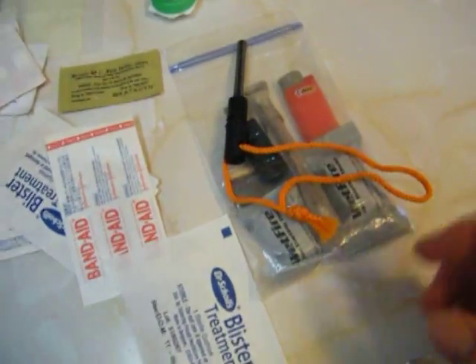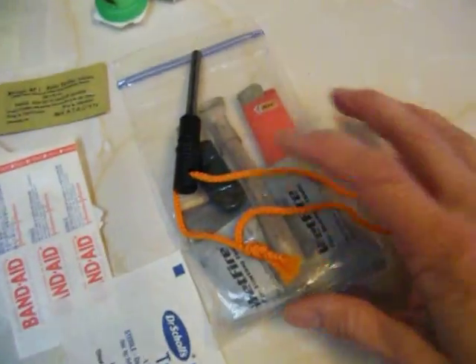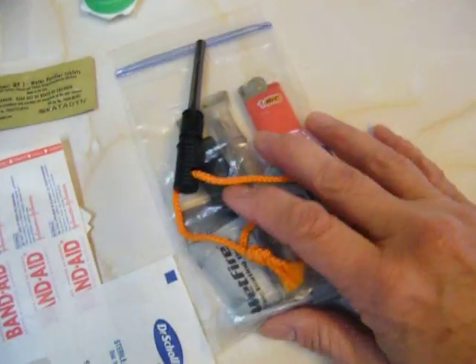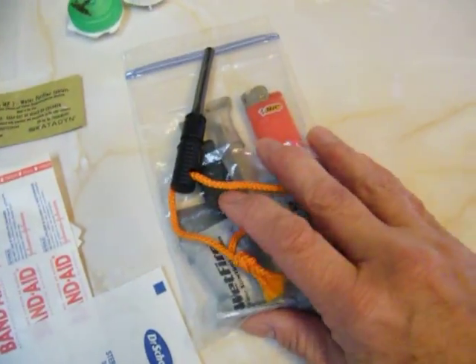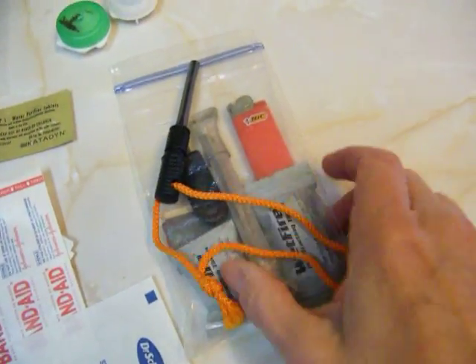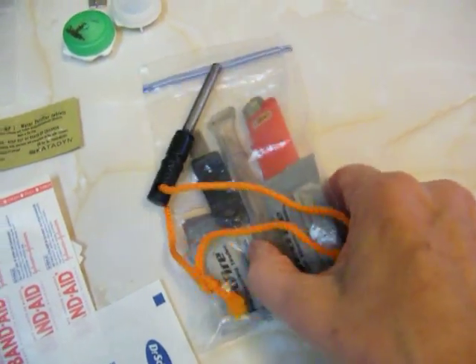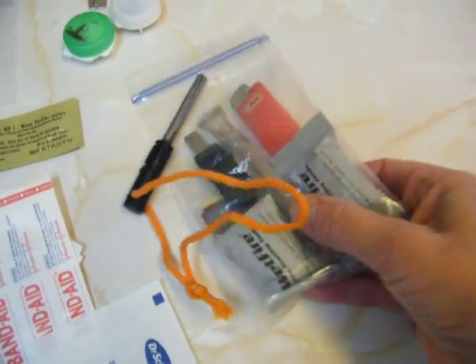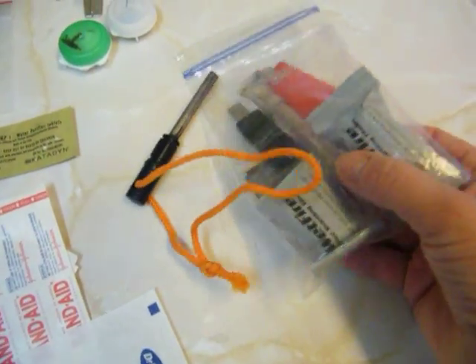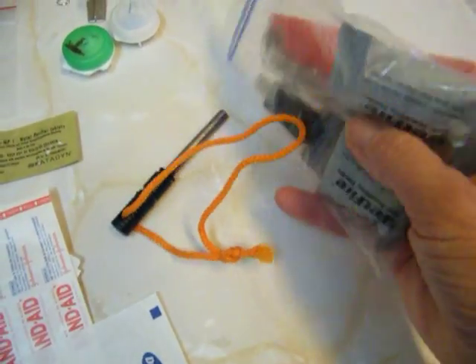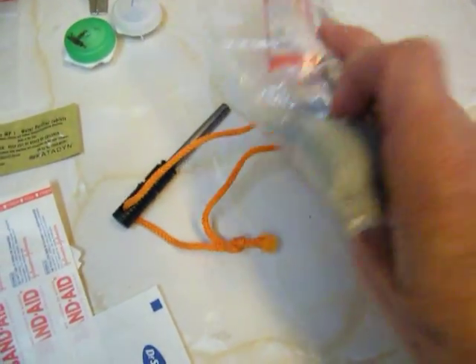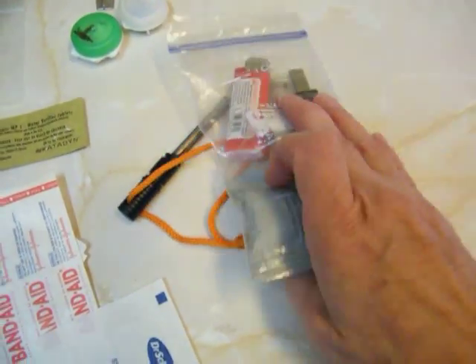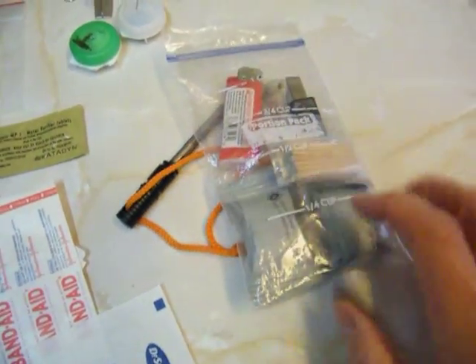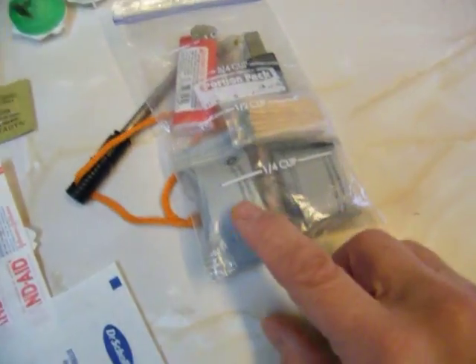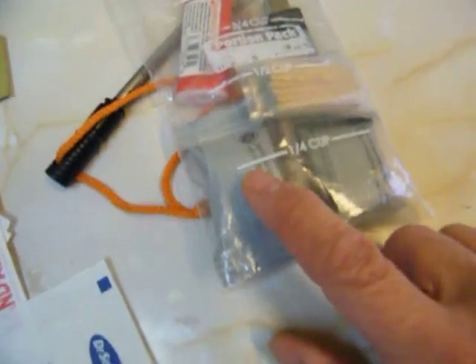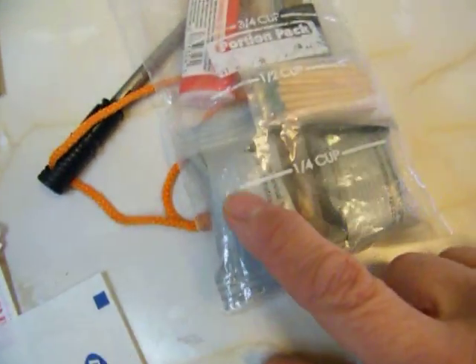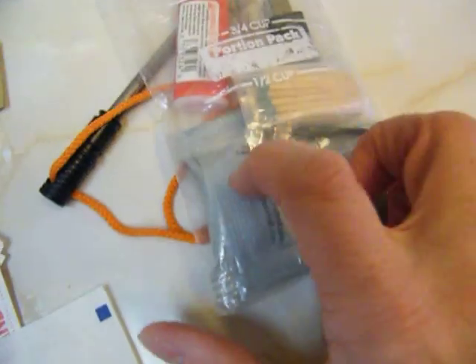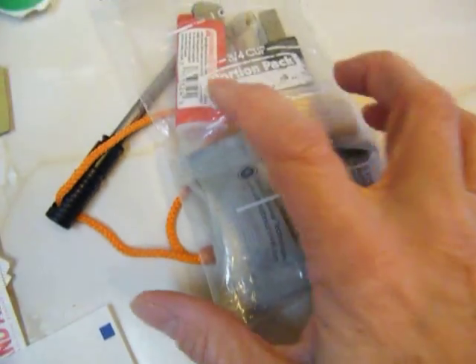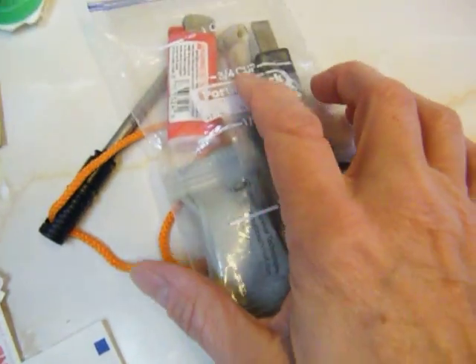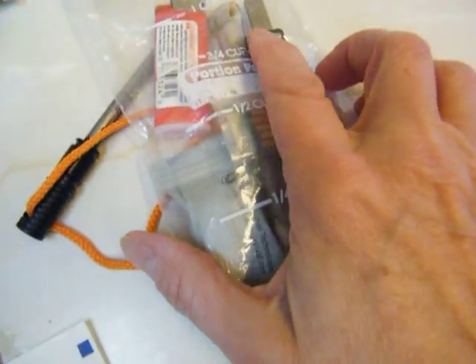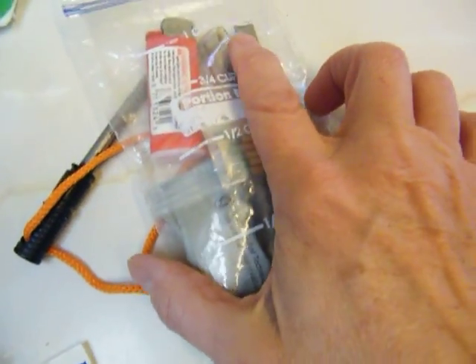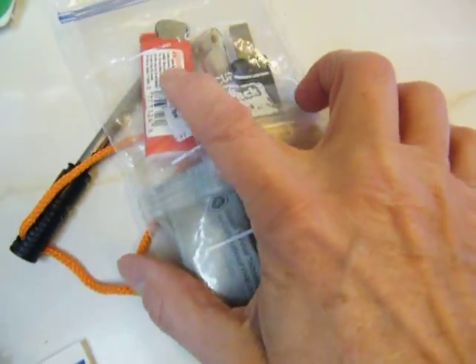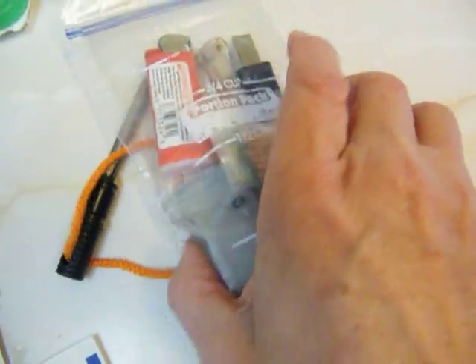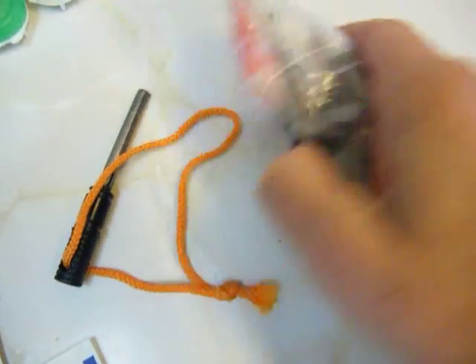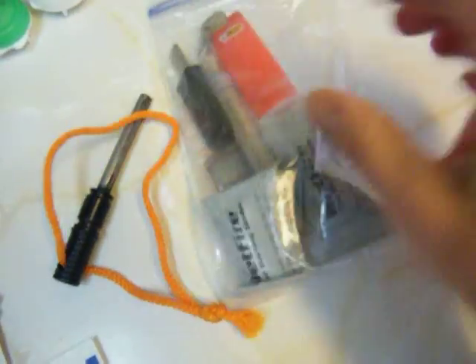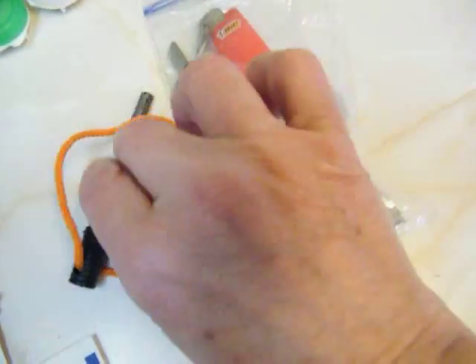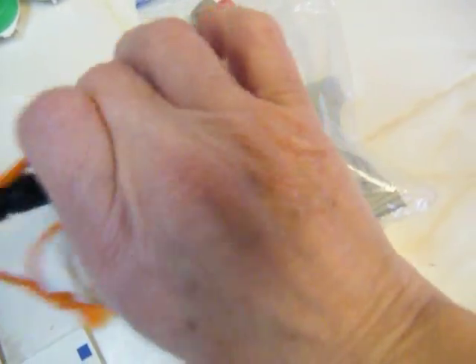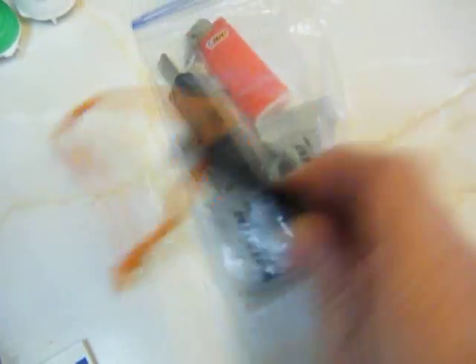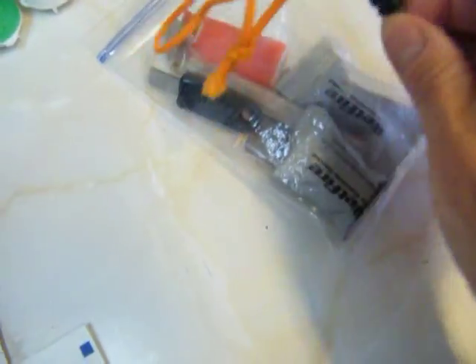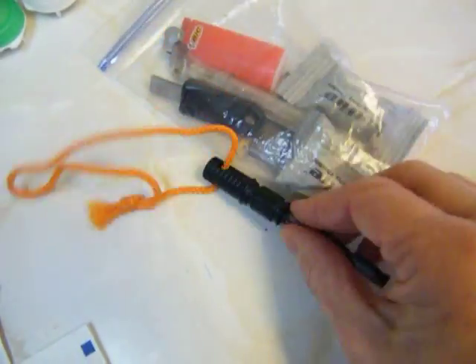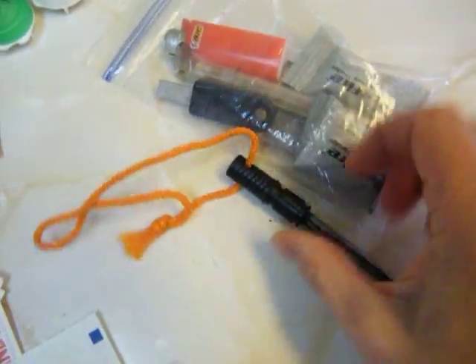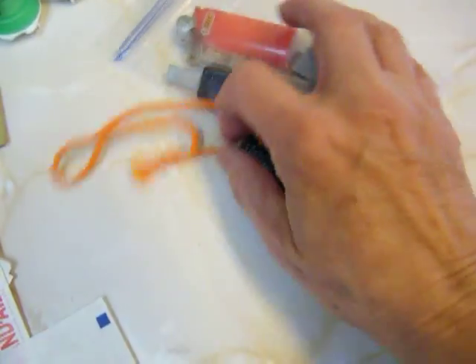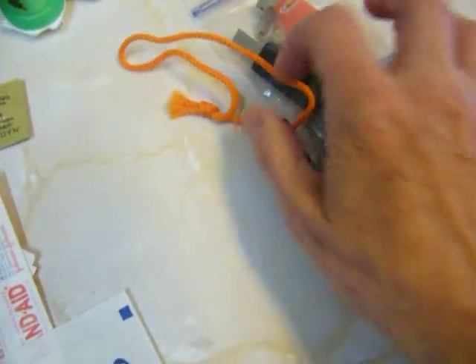Next, this would be my fire starting kit. There's some wet fire tinder, some matches, a lighter, and fire steel.